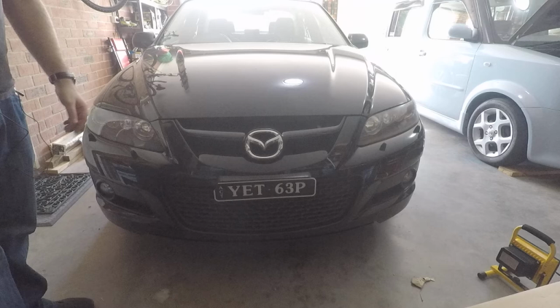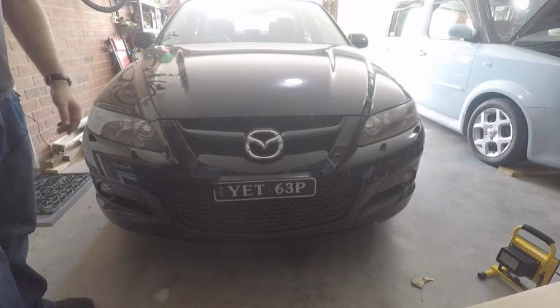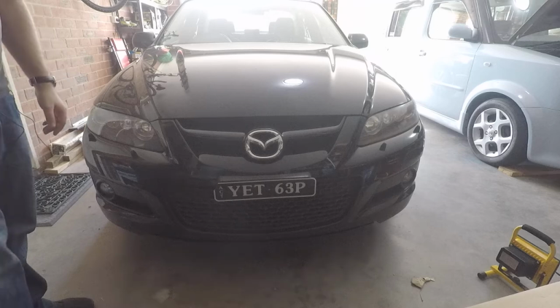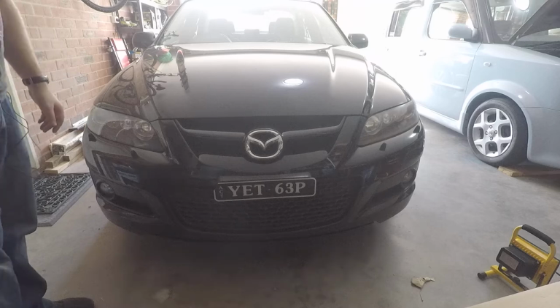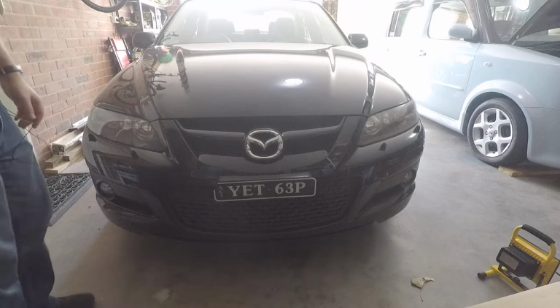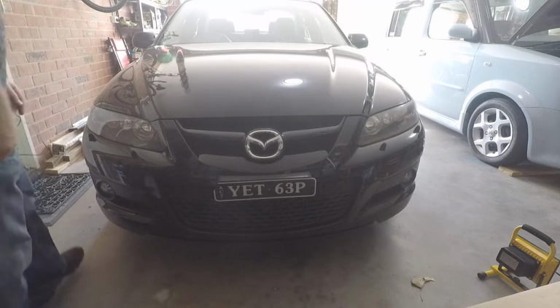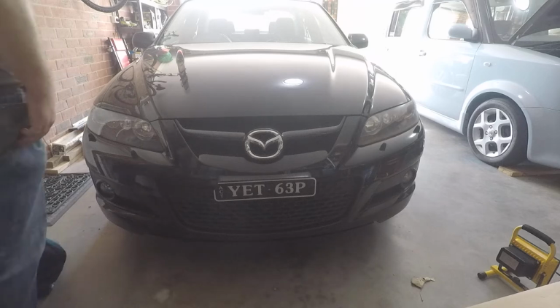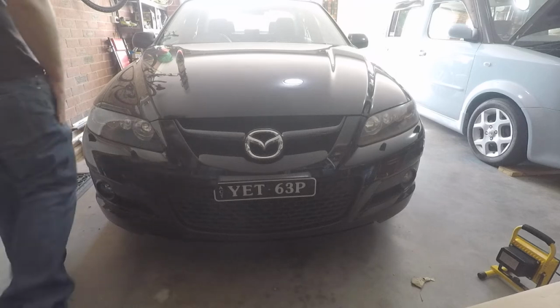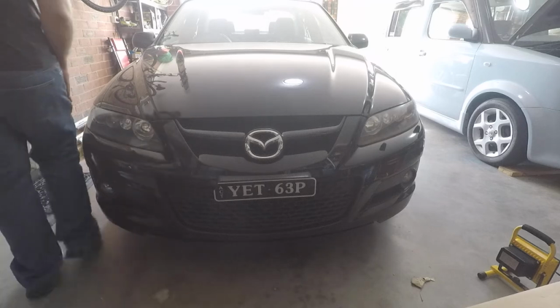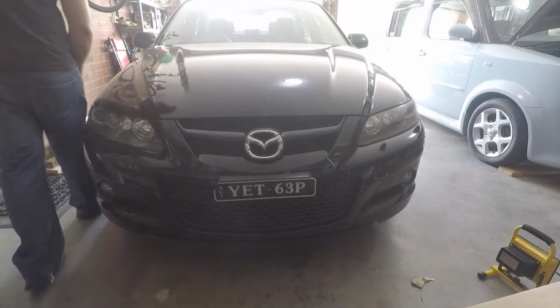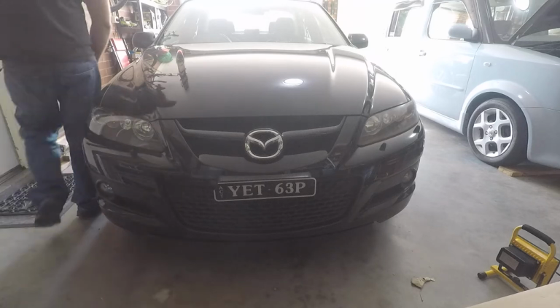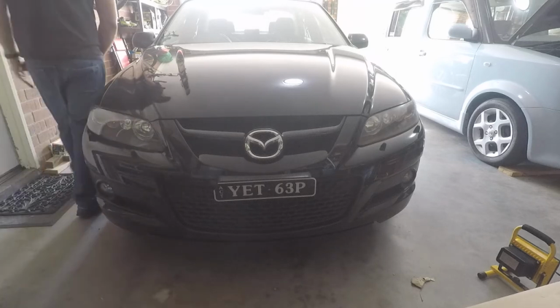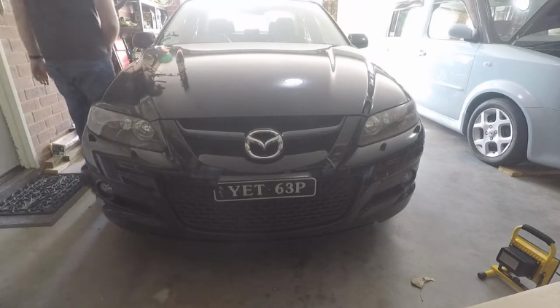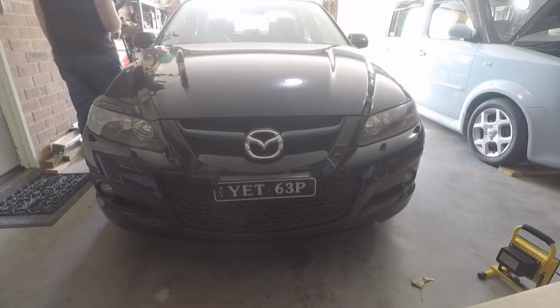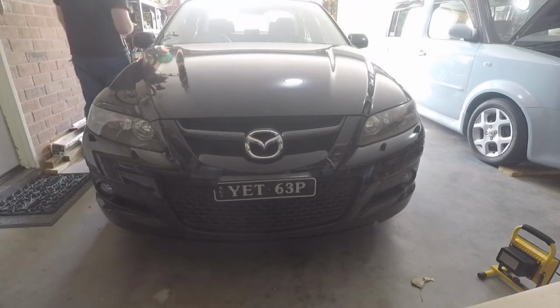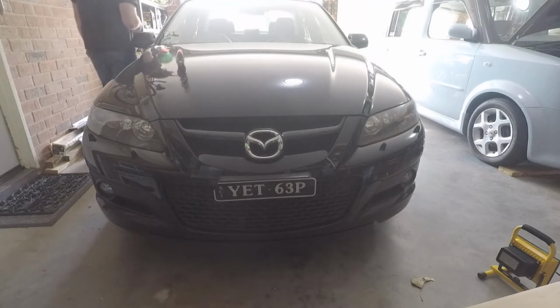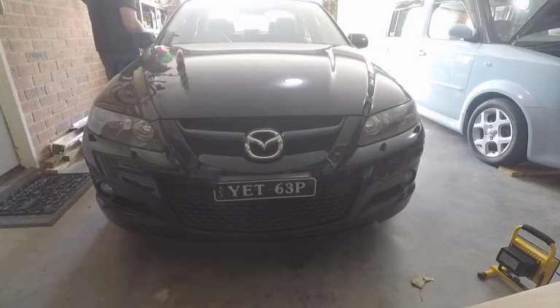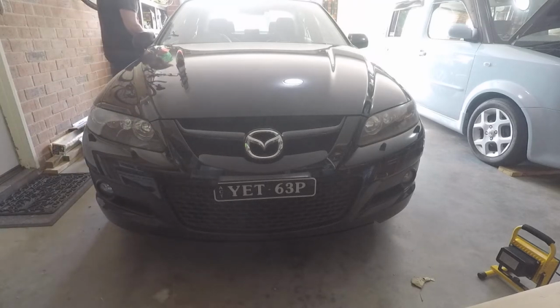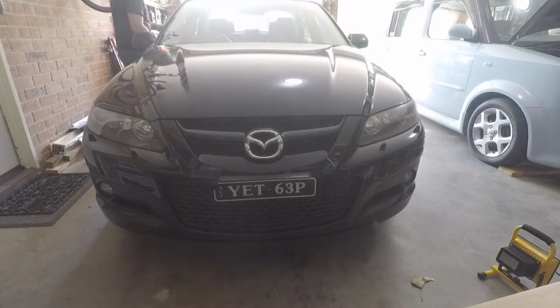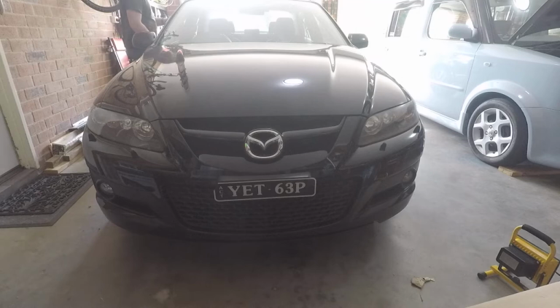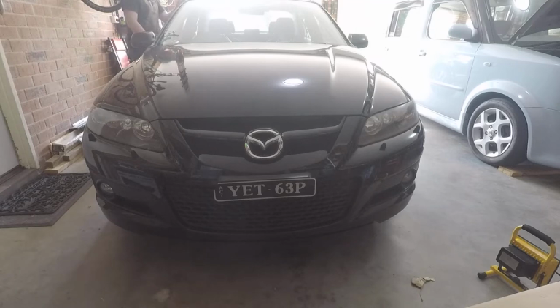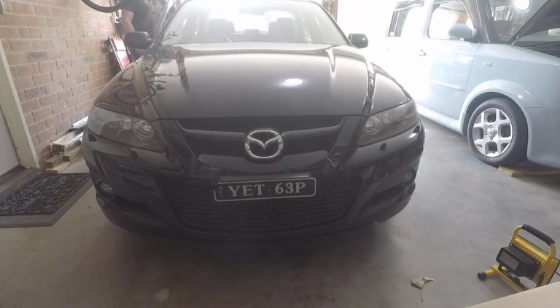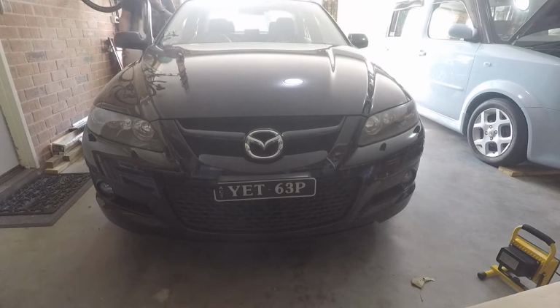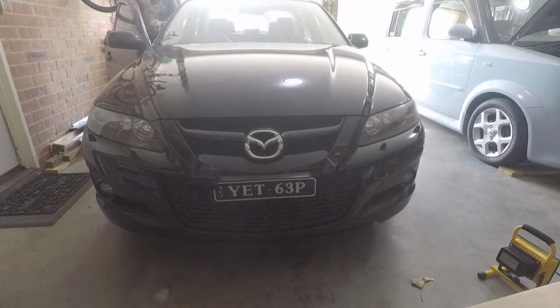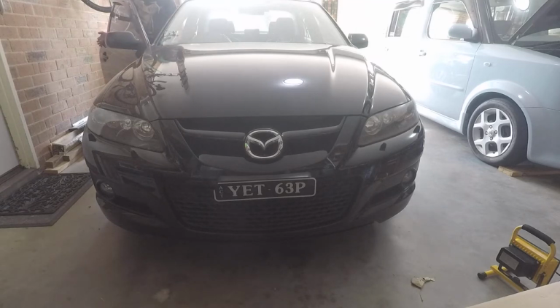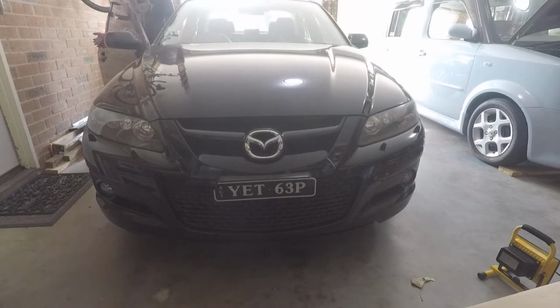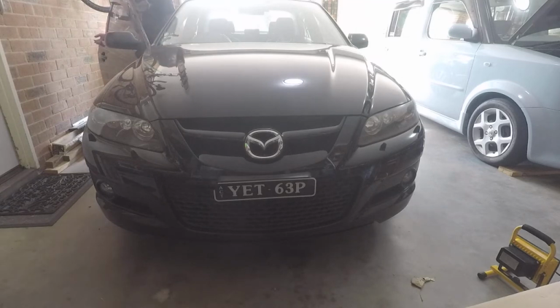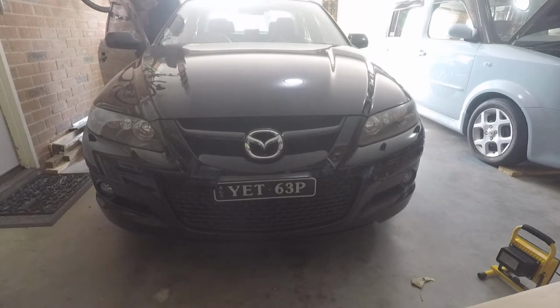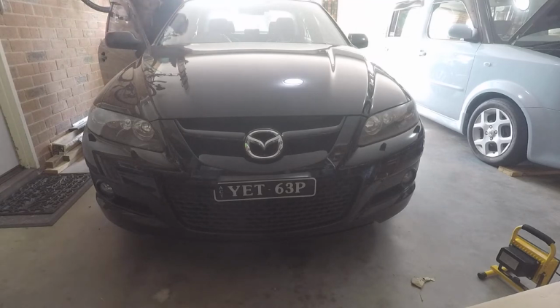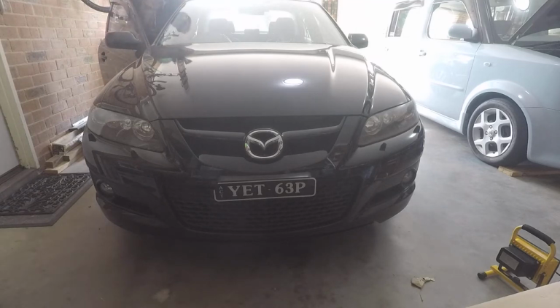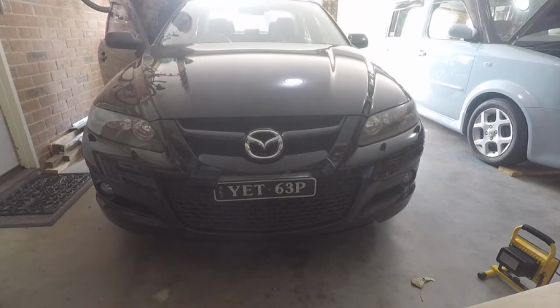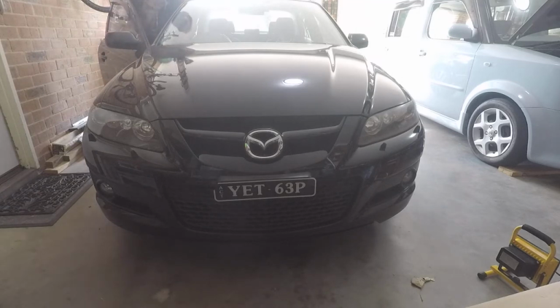Hi everyone, welcome back to the Sawikipedia. Today I'm just going to be doing a quick light upgrade on Mazda and the Cube's driving lights.